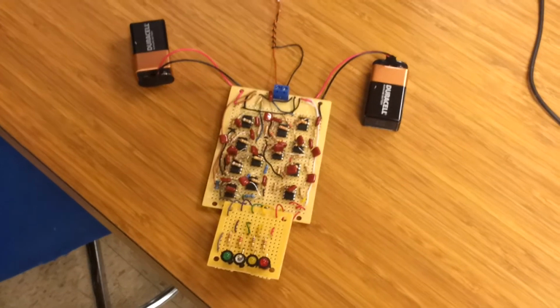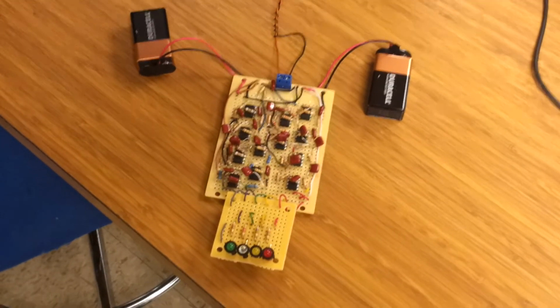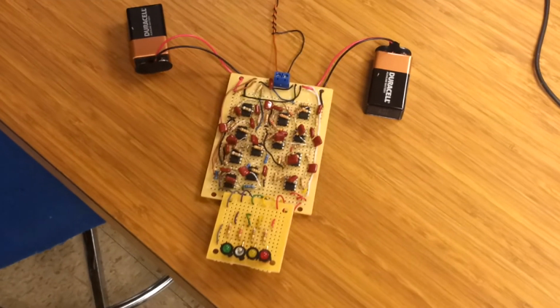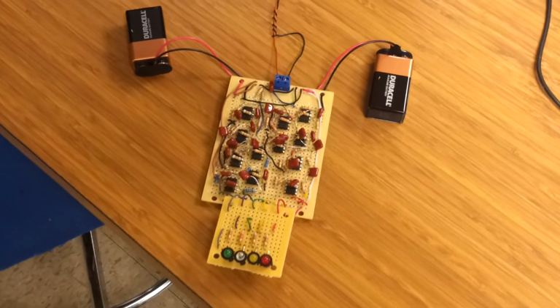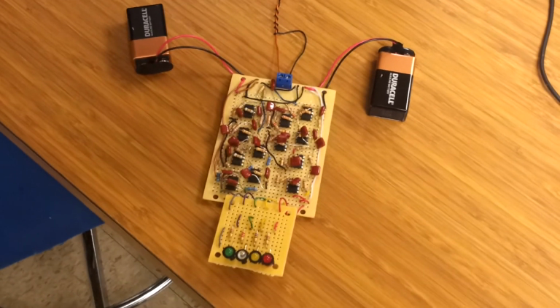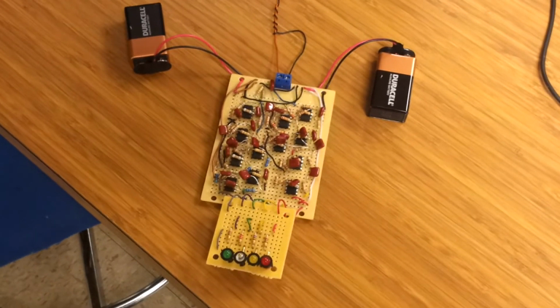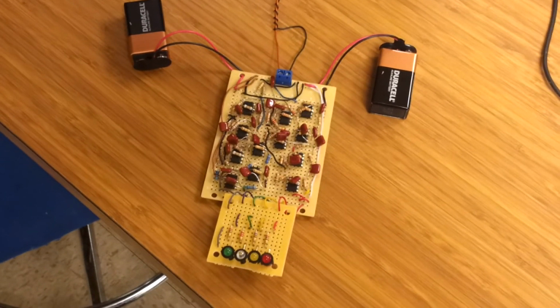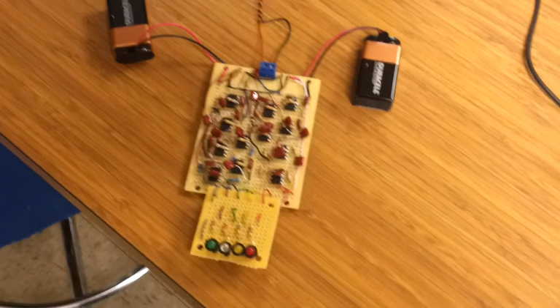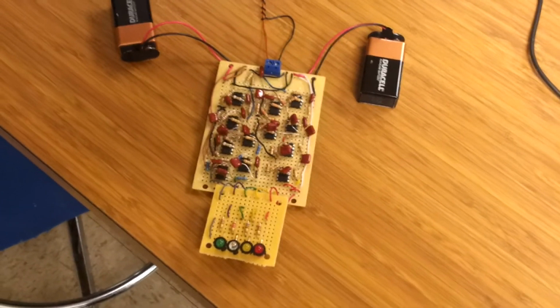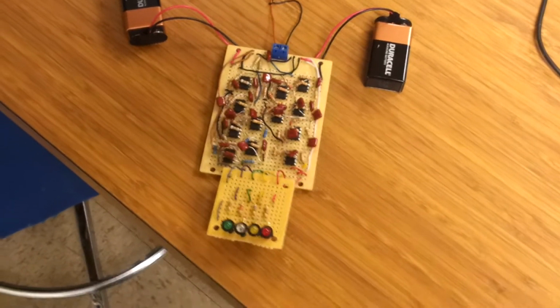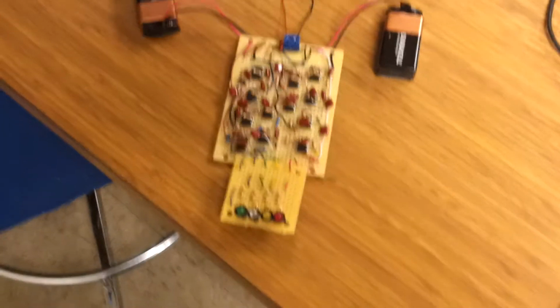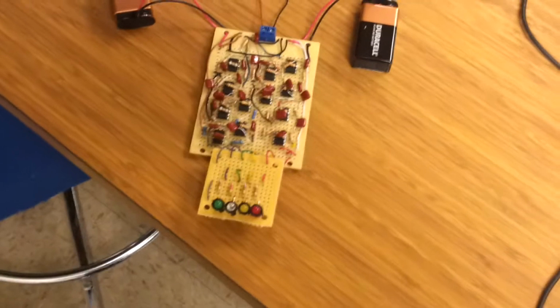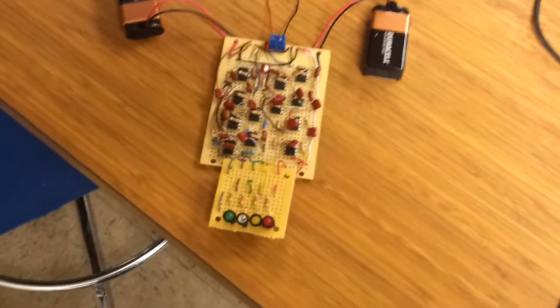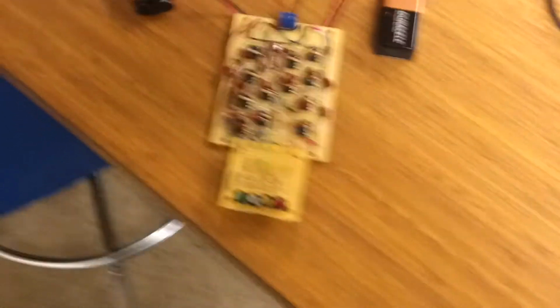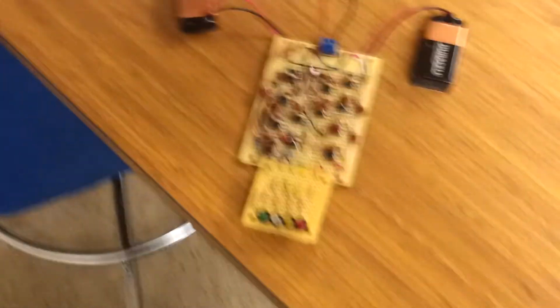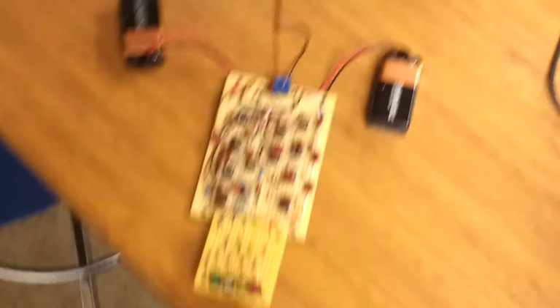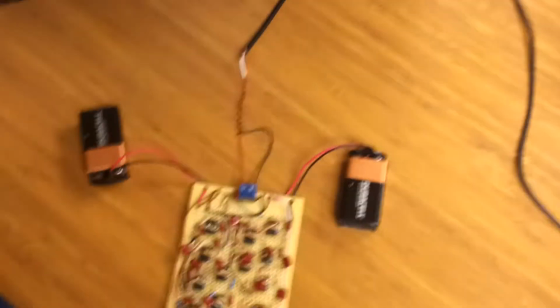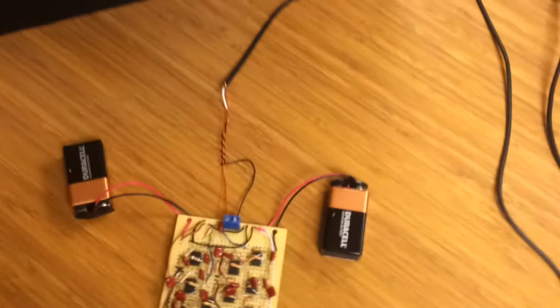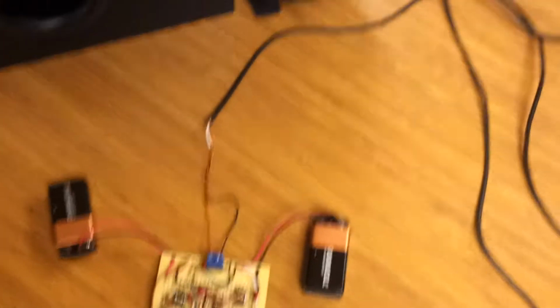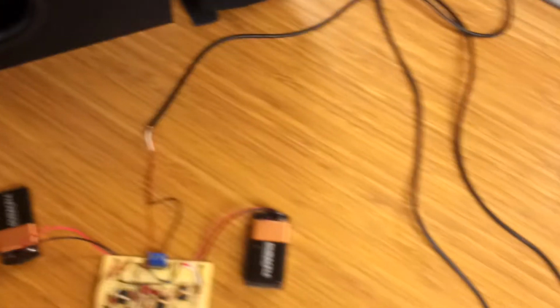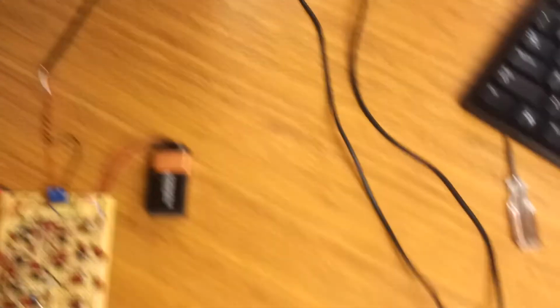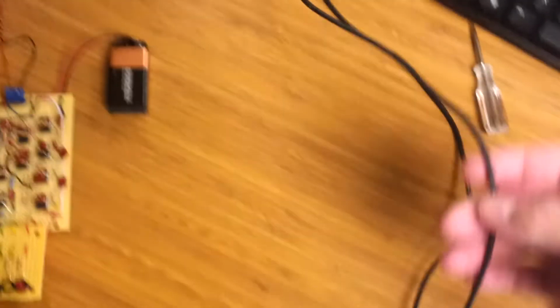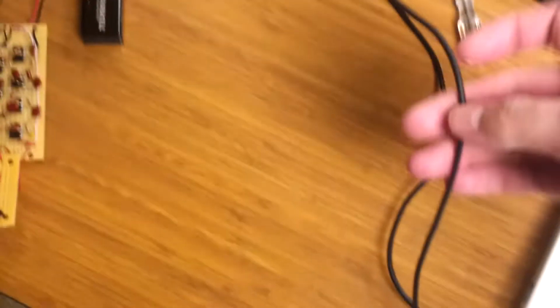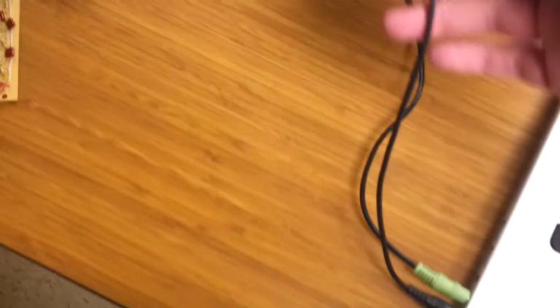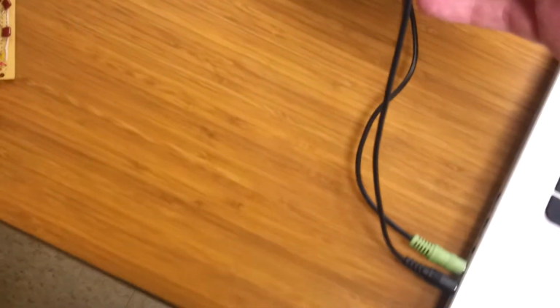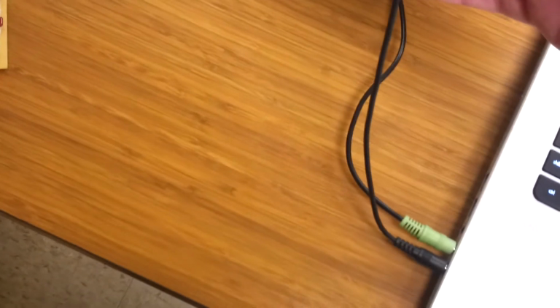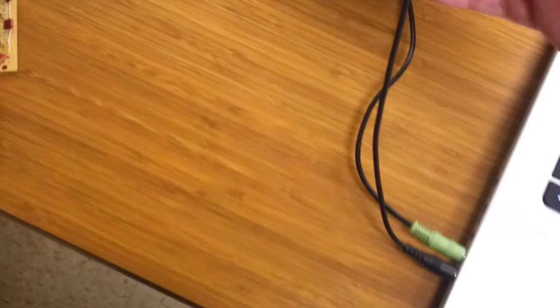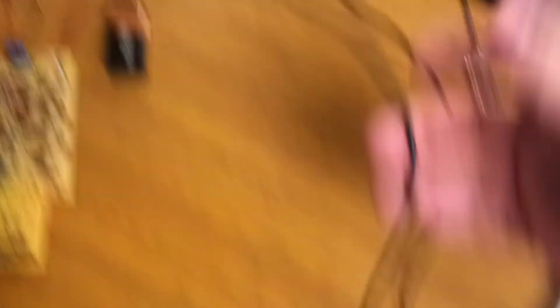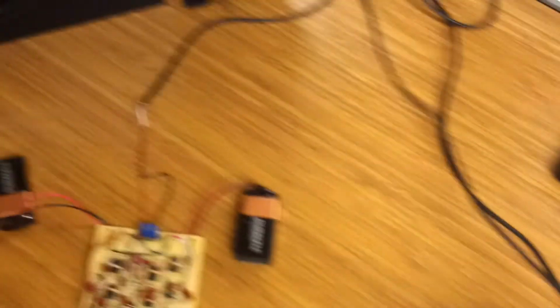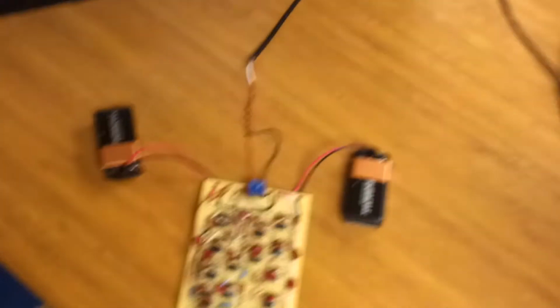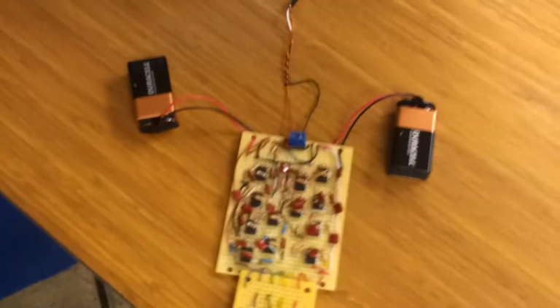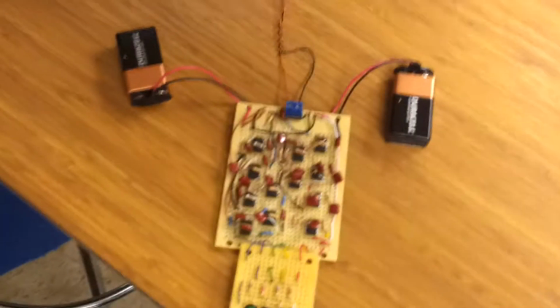Hey everybody, this is my color organ circuit. It is a basic little circuit that takes in a headphone jack cord. It's currently plugged into my laptop, and then it comes into here.